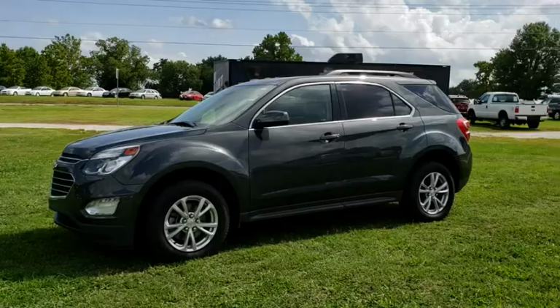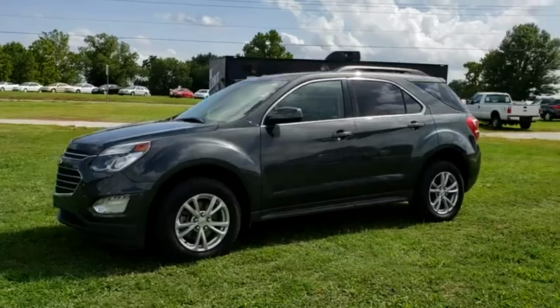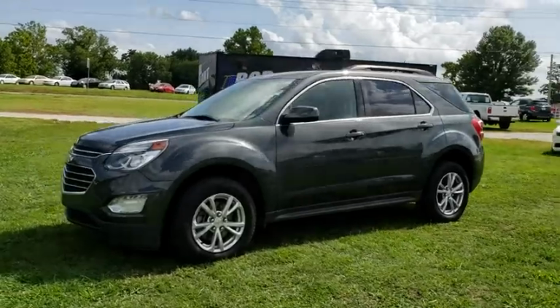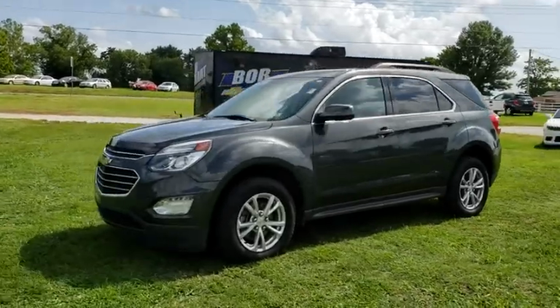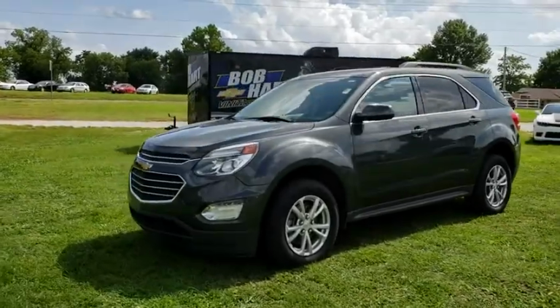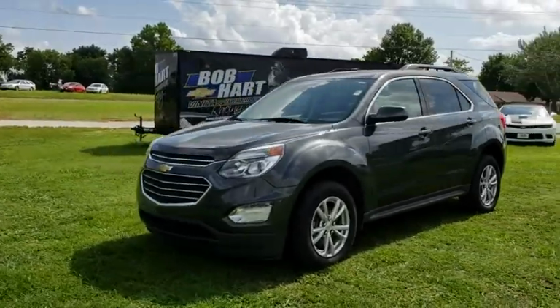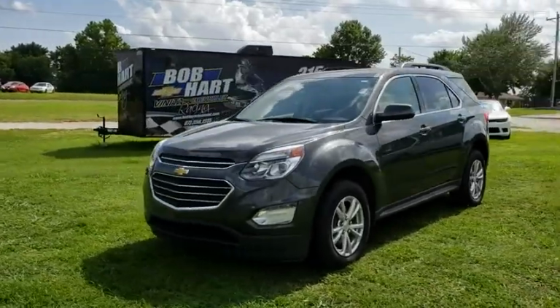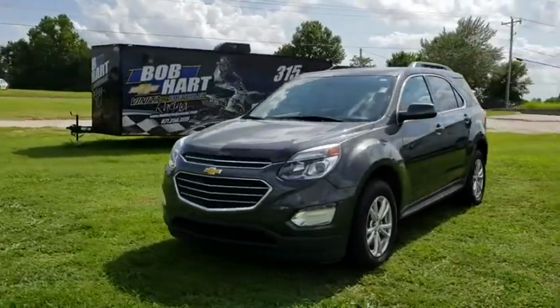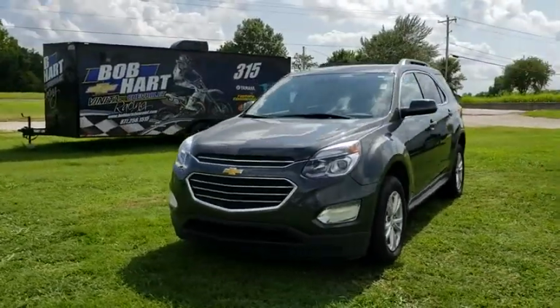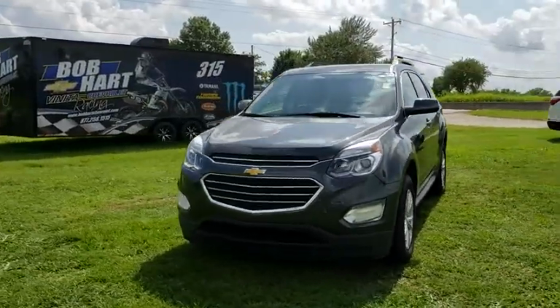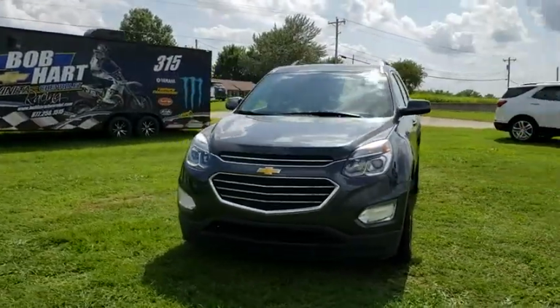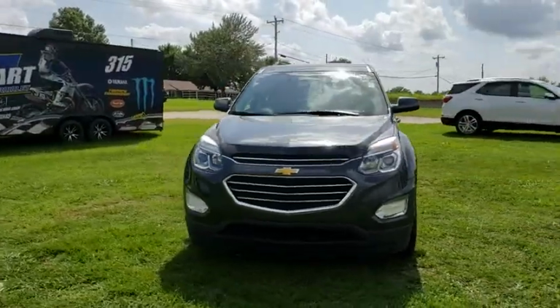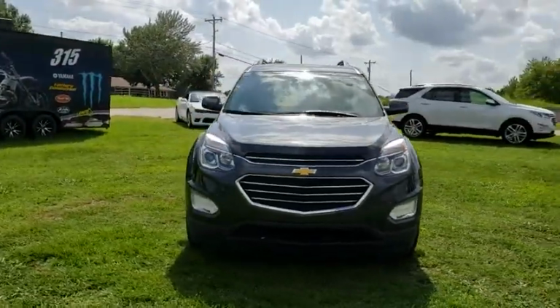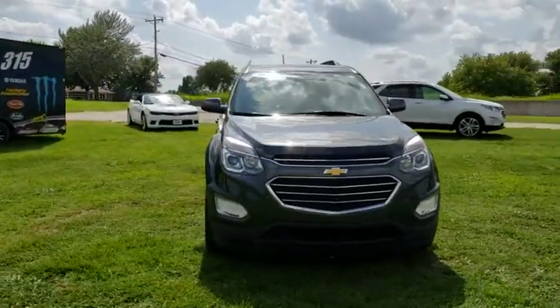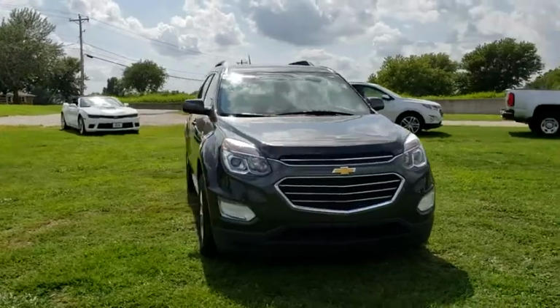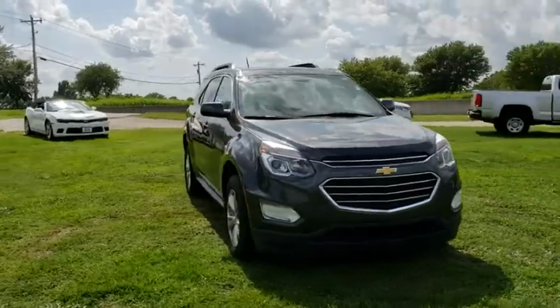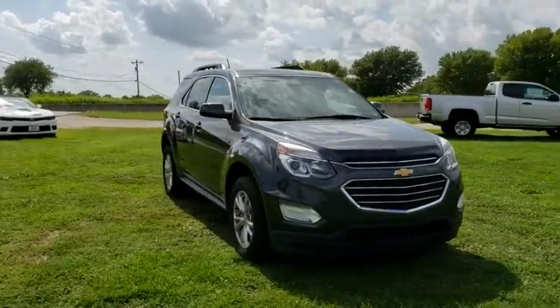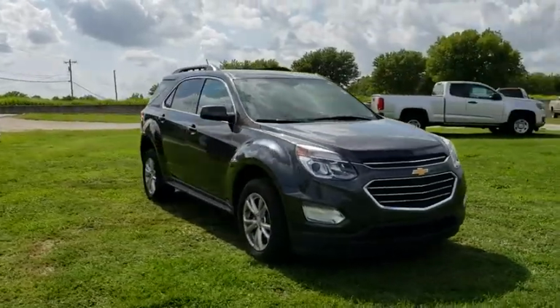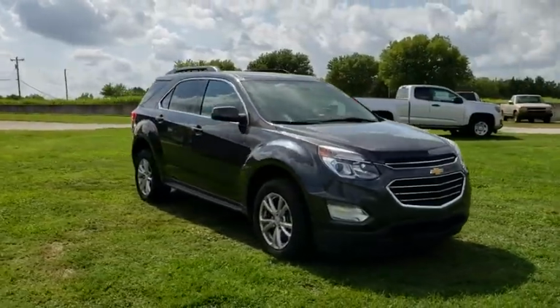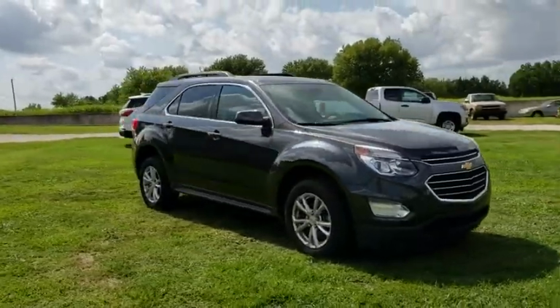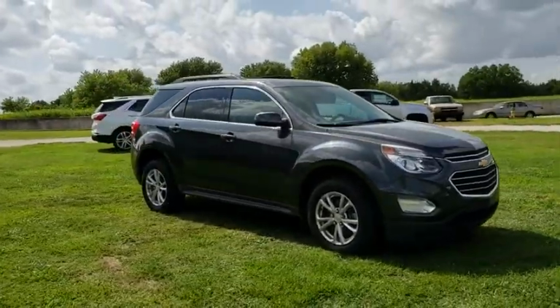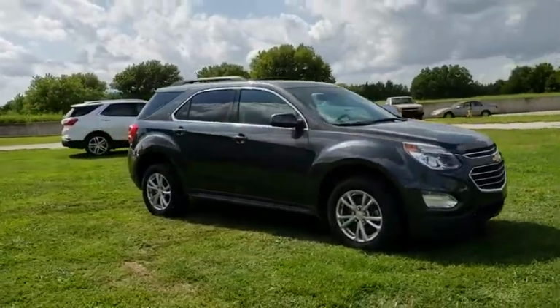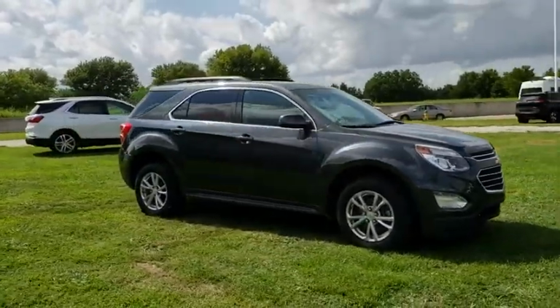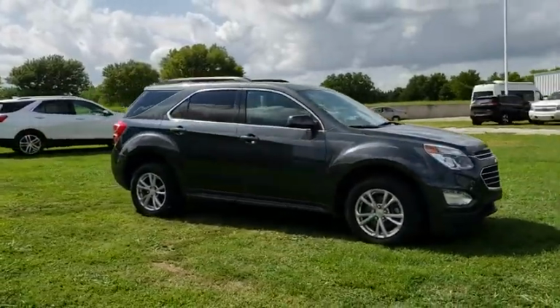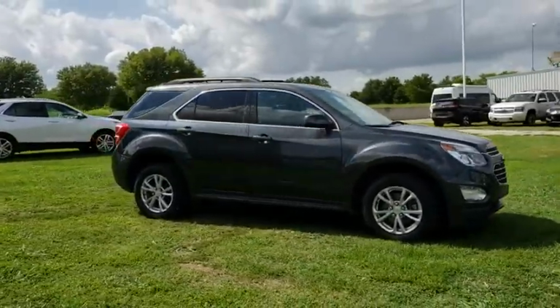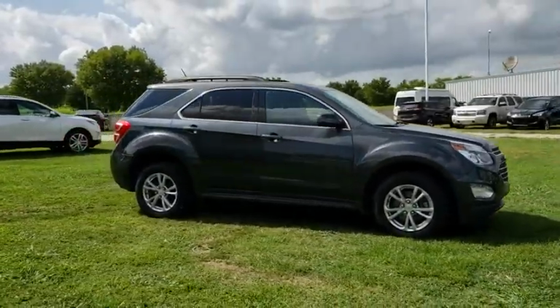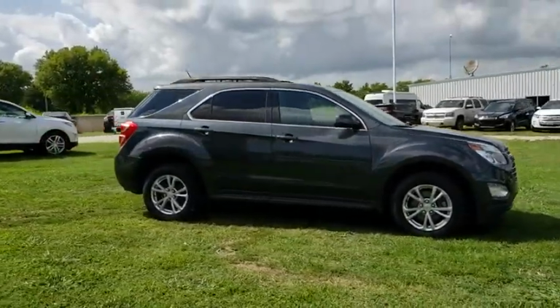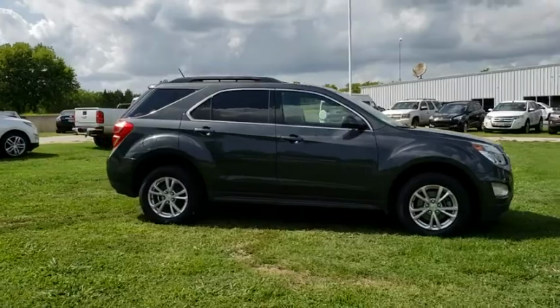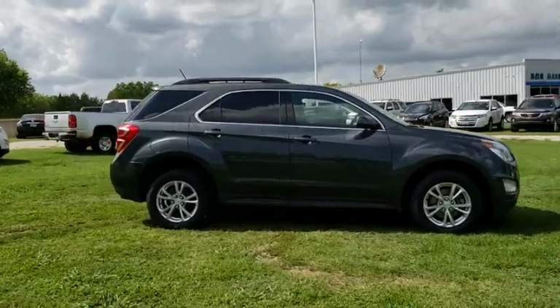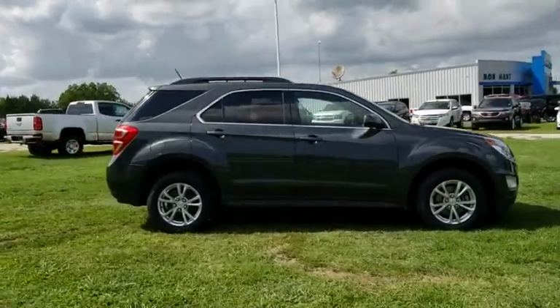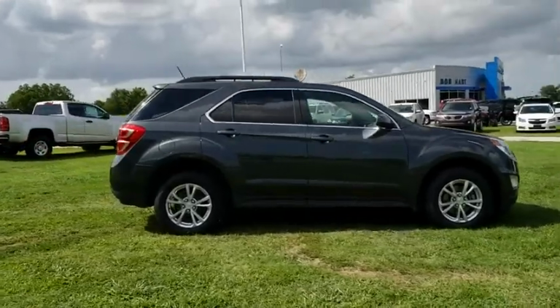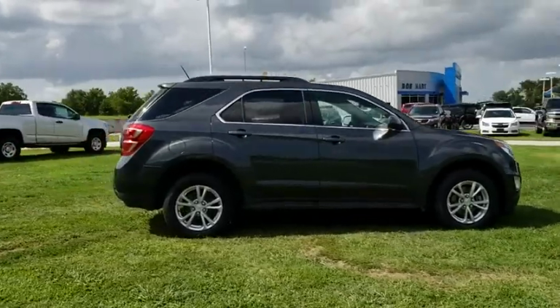The 2017 Chevrolet Equinox. Fuel efficiency, safety, and value equals the Chevy Equinox. This vehicle has less than 20,000 miles. Here are some of this vehicle's great options.